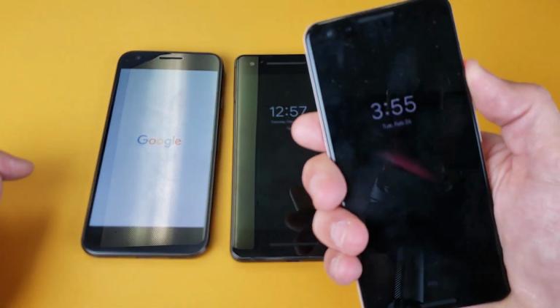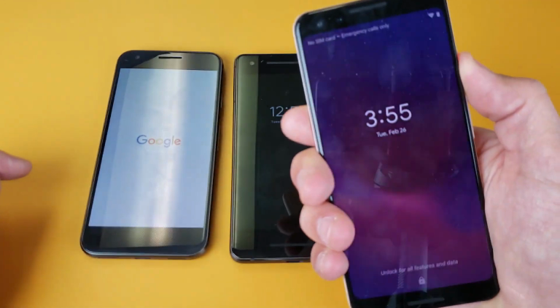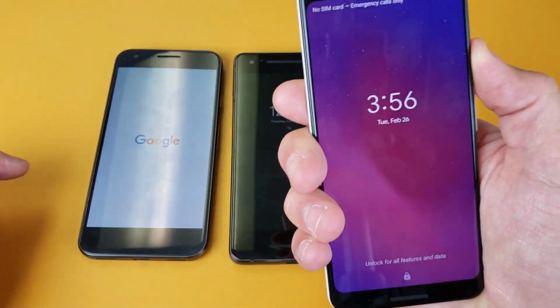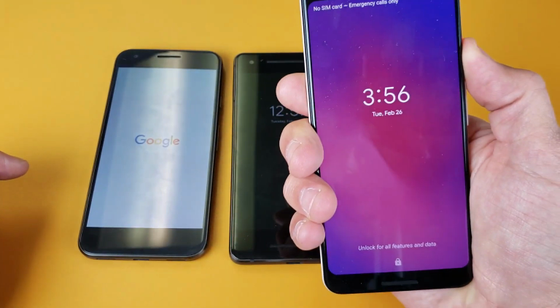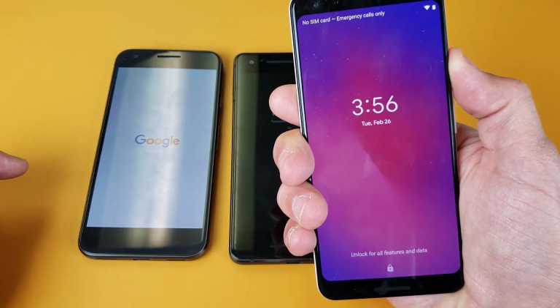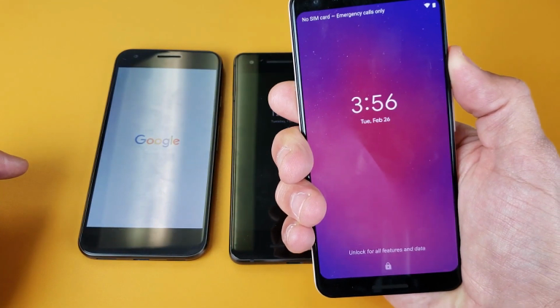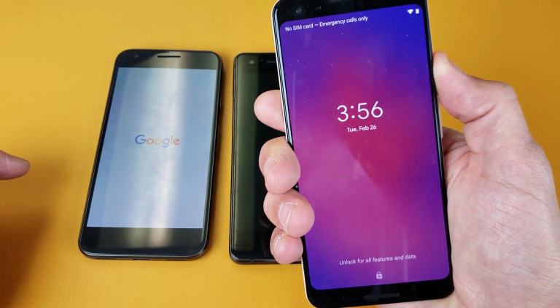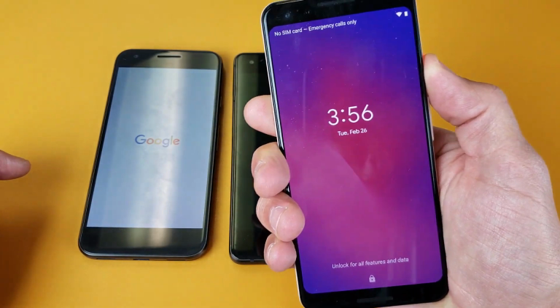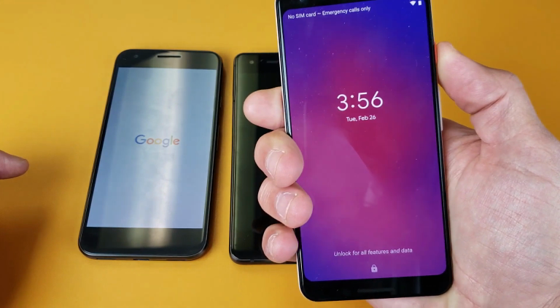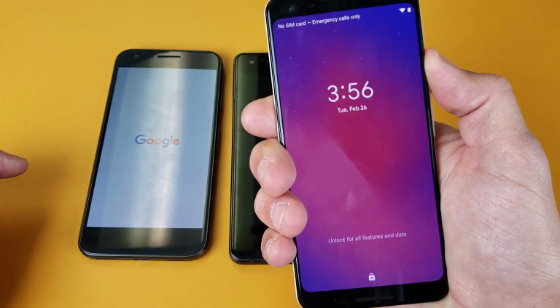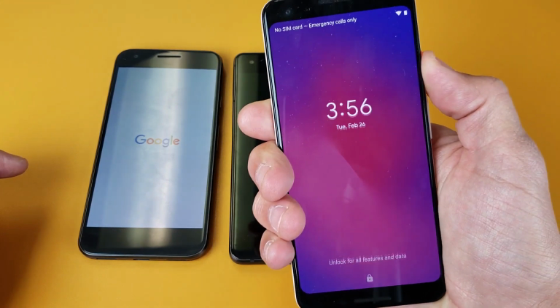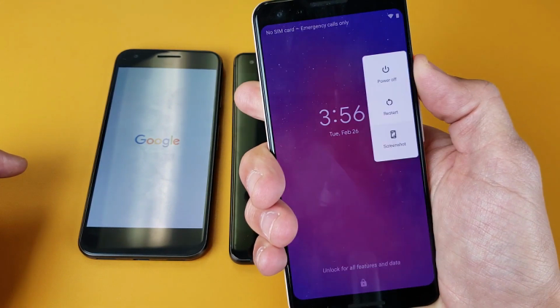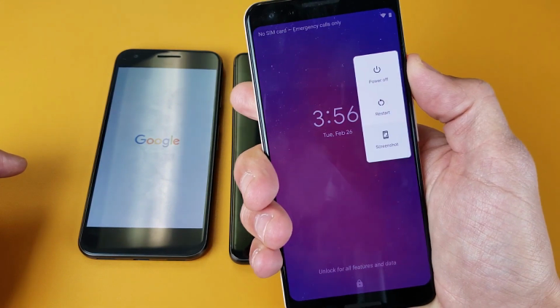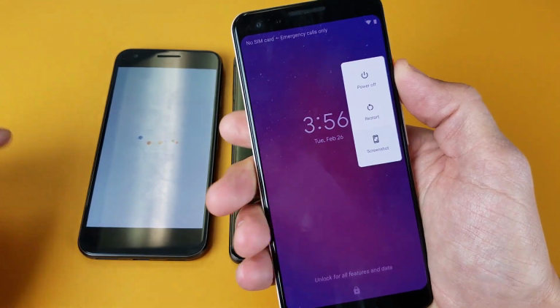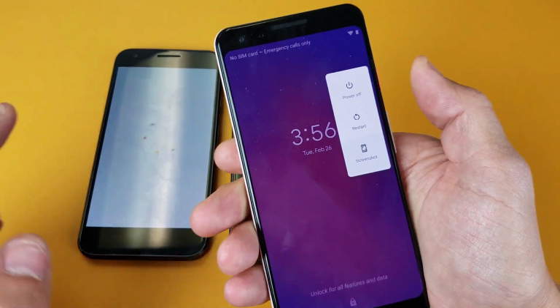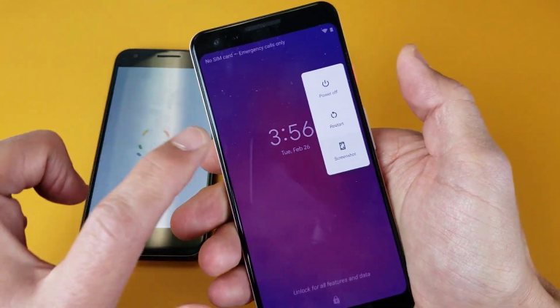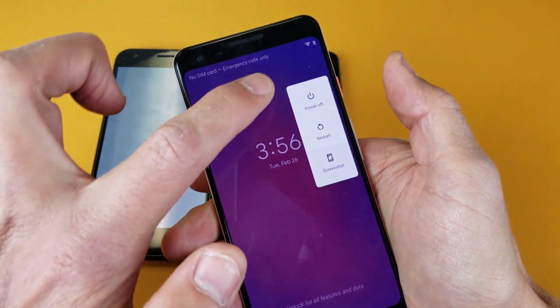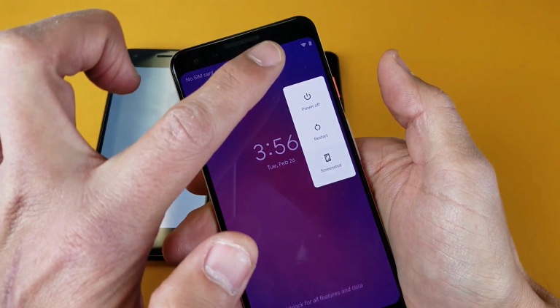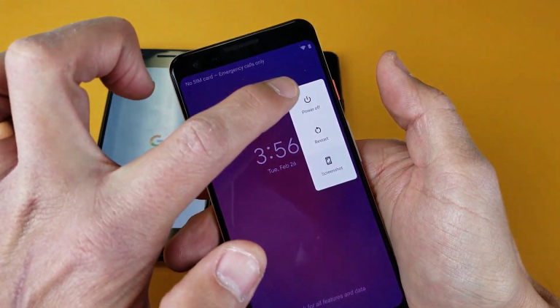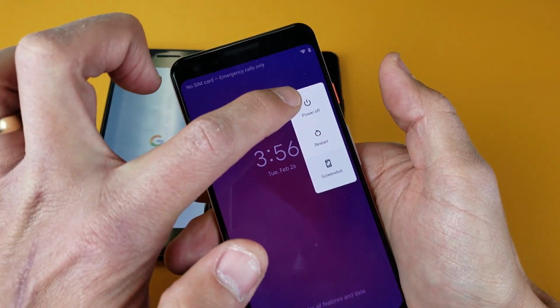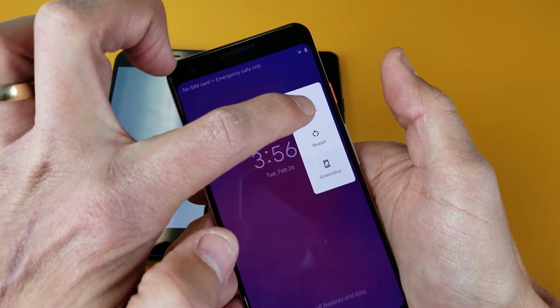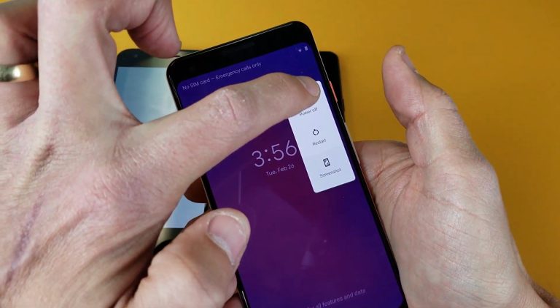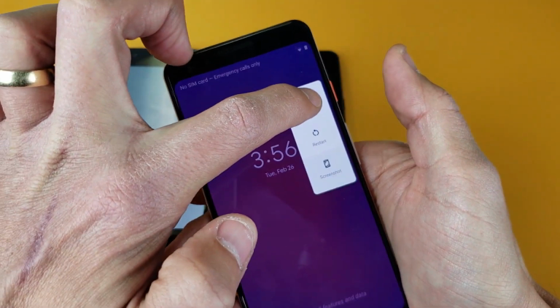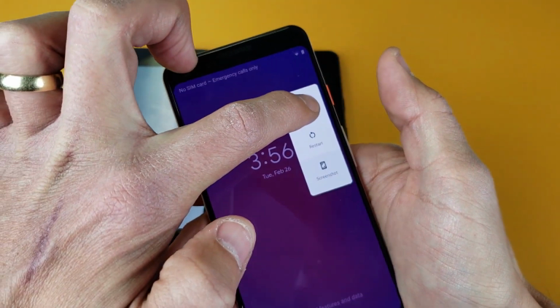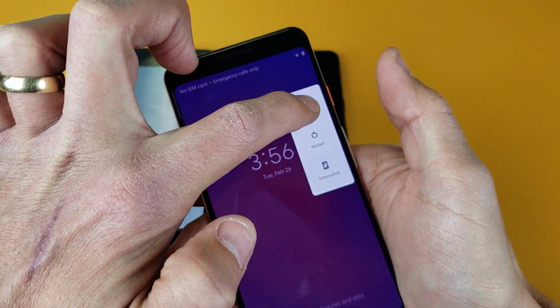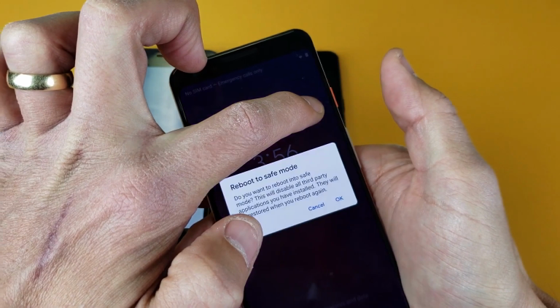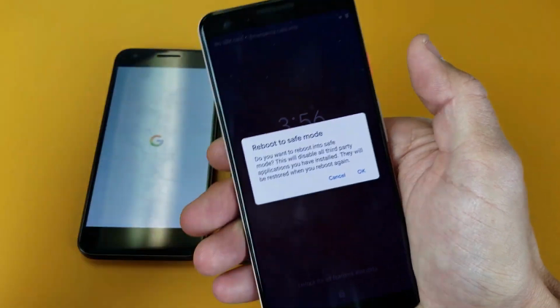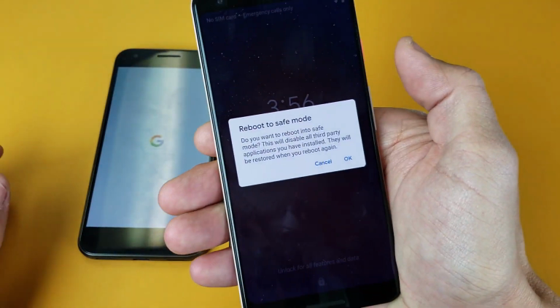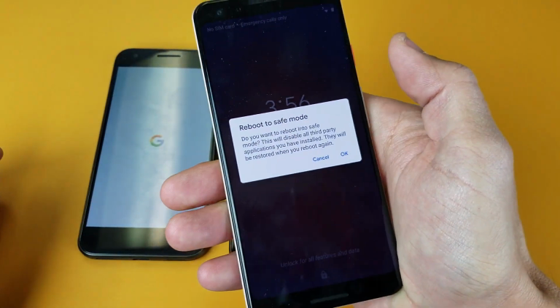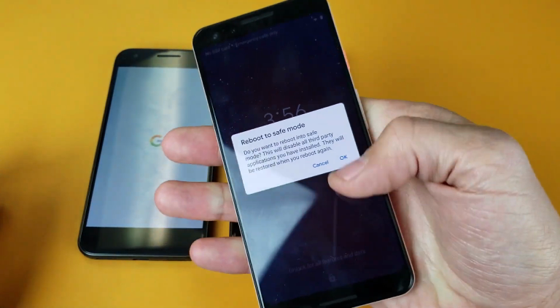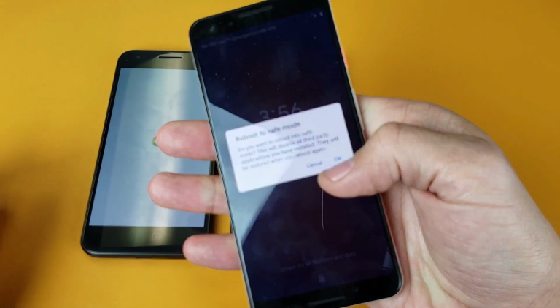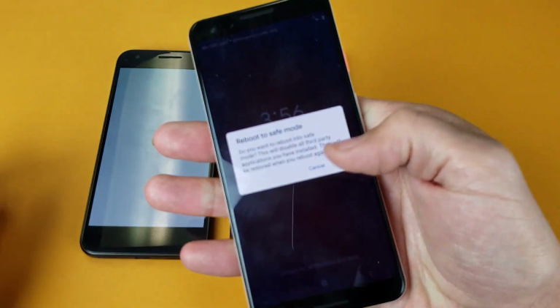It doesn't matter which Pixel you have. Here's a Google Pixel 3. I'll go ahead and press and hold the power button. There's power off — I'll press and hold that. And the same thing here, I'll go ahead and OK that.